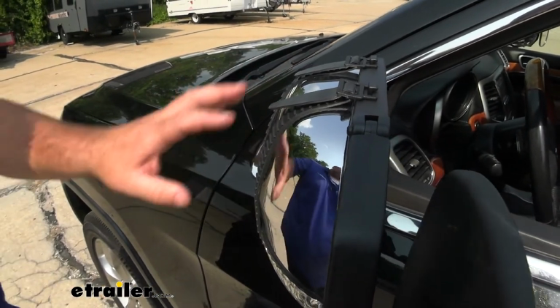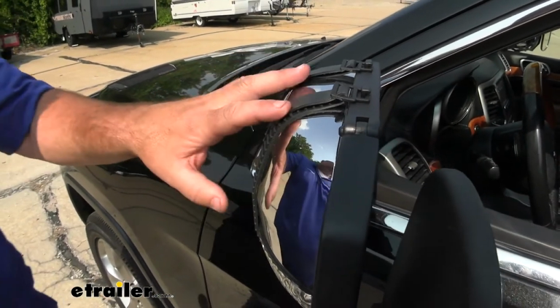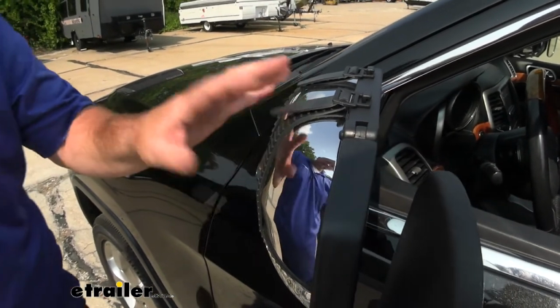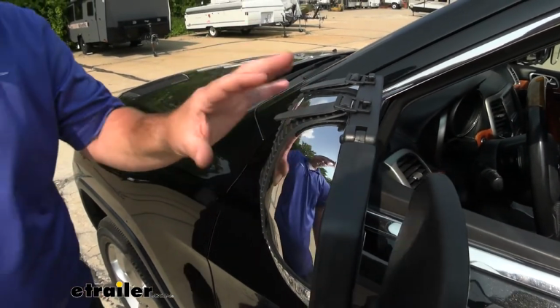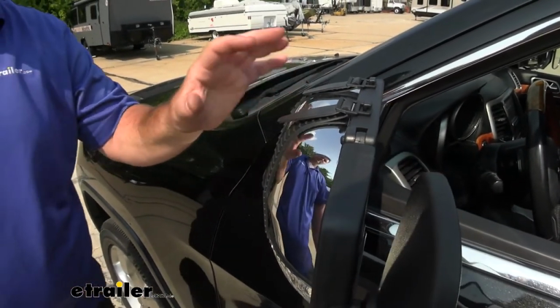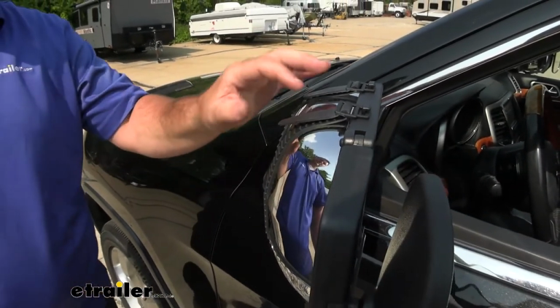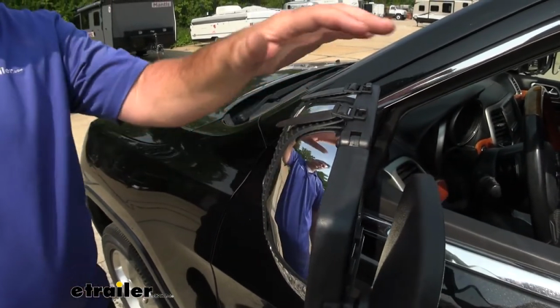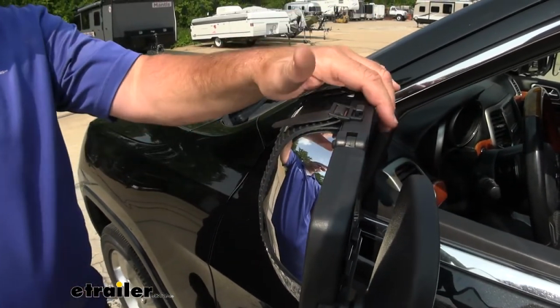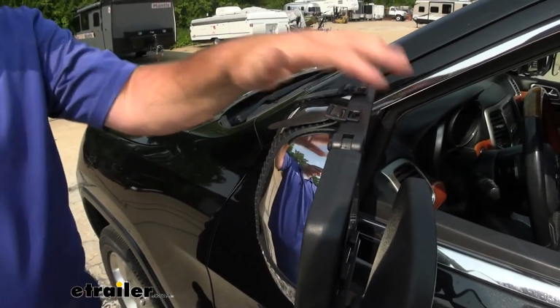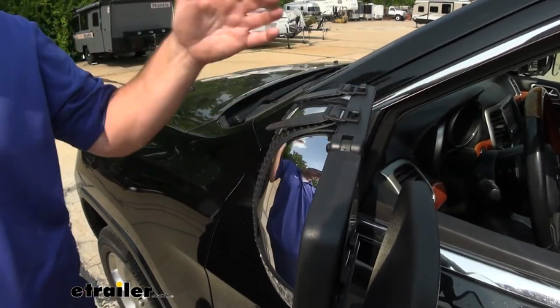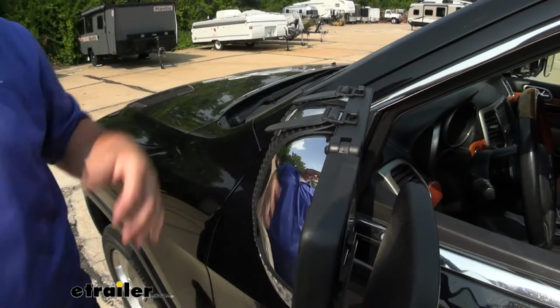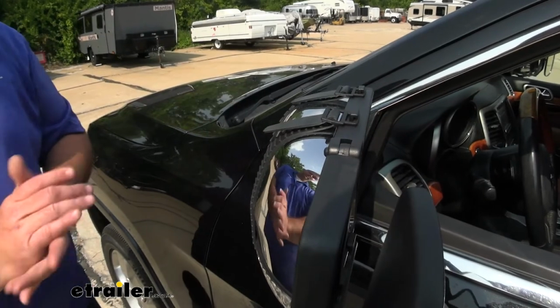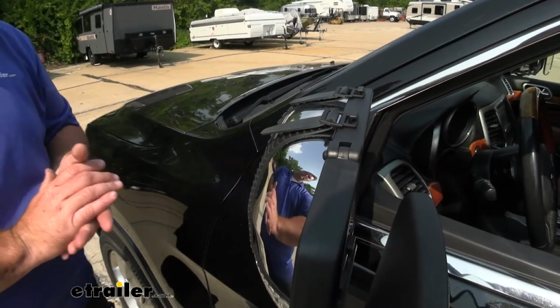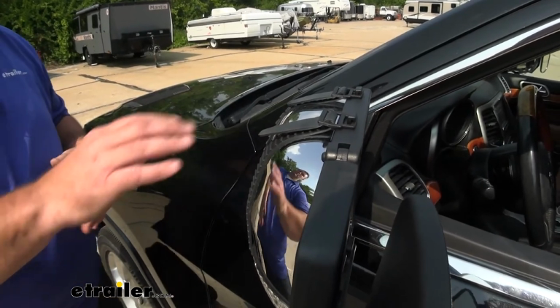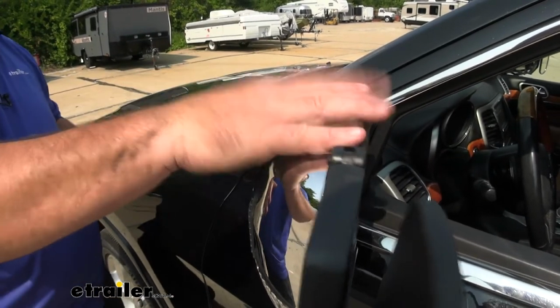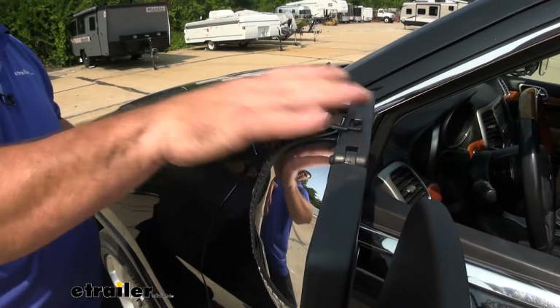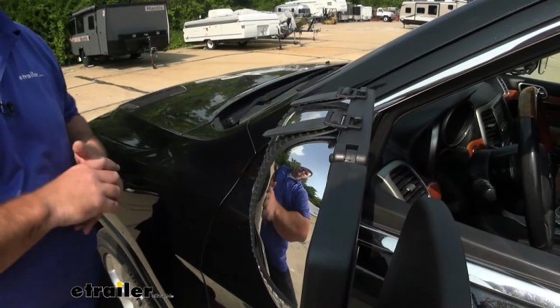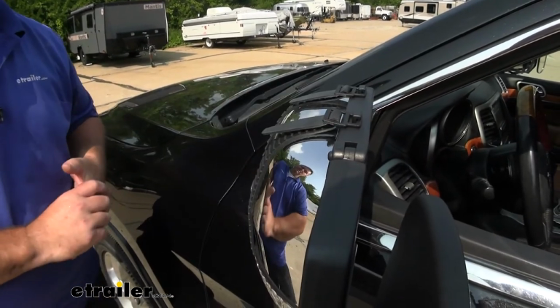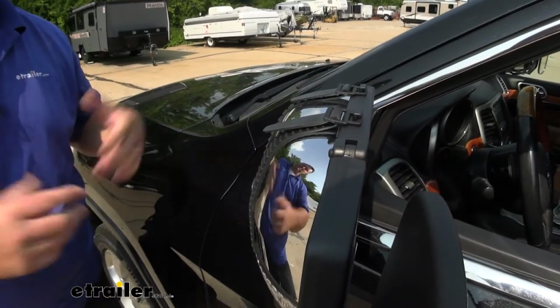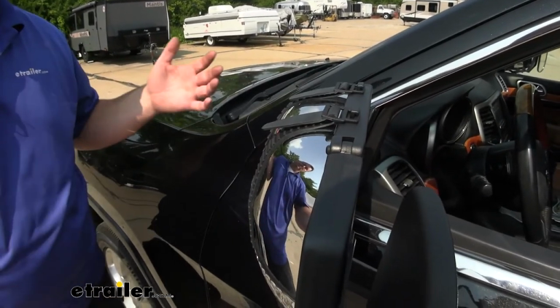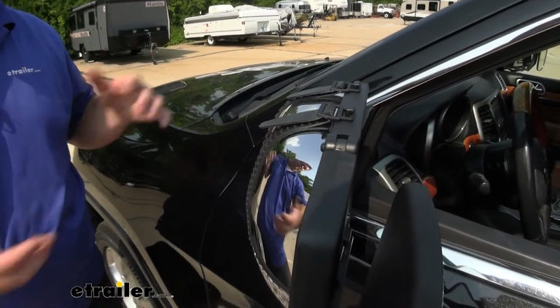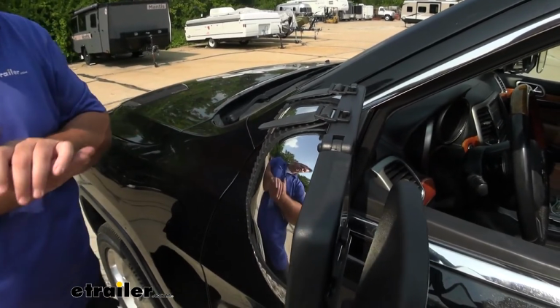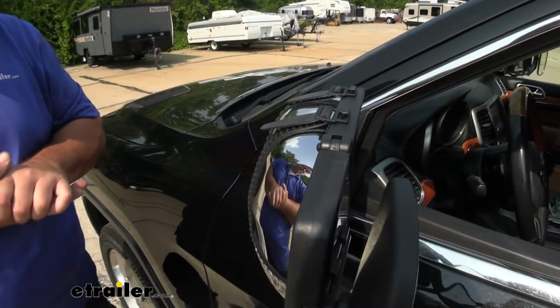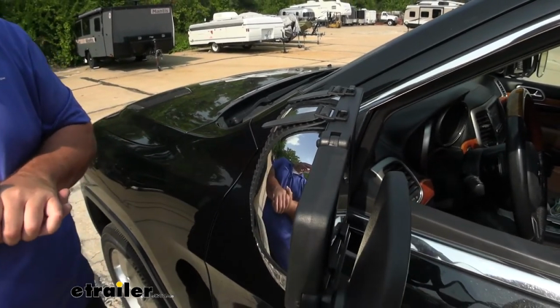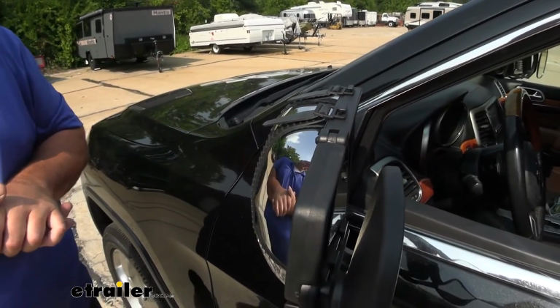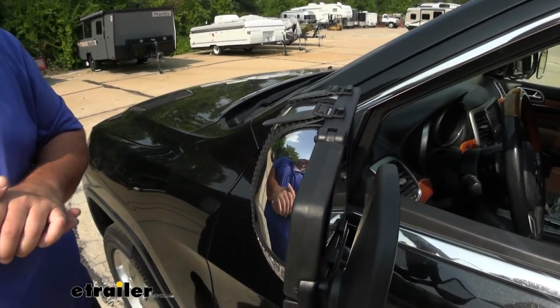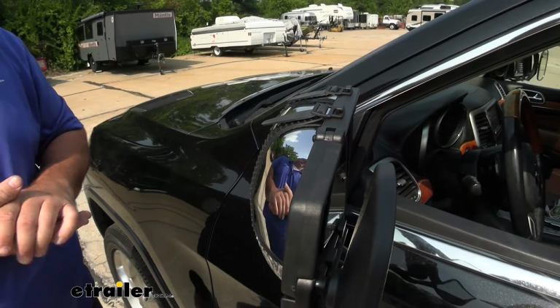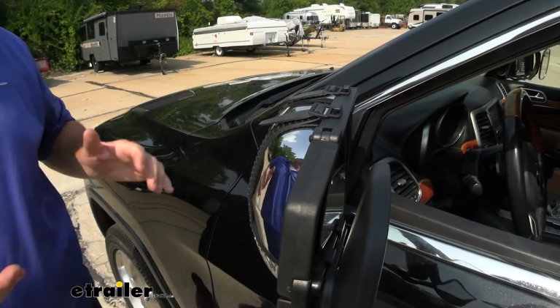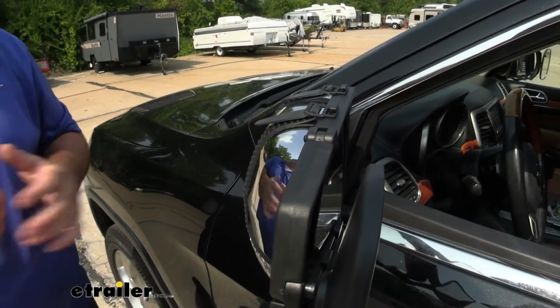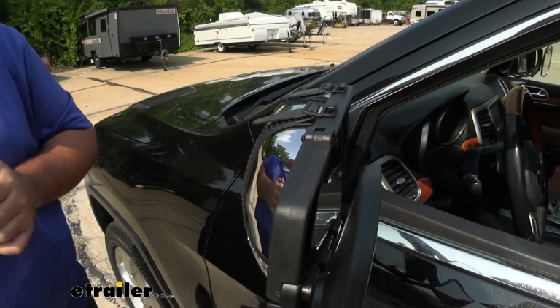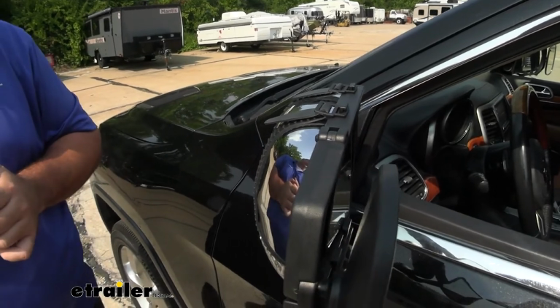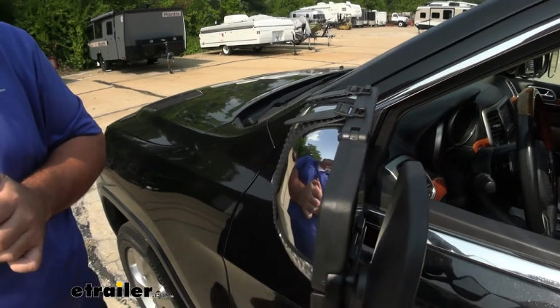What makes it nice is we don't necessarily have to use it on this vehicle. If we have another vehicle that we tow with, we can use these mirrors on that vehicle to widen the range of view.